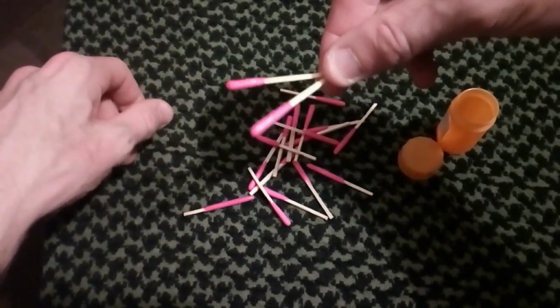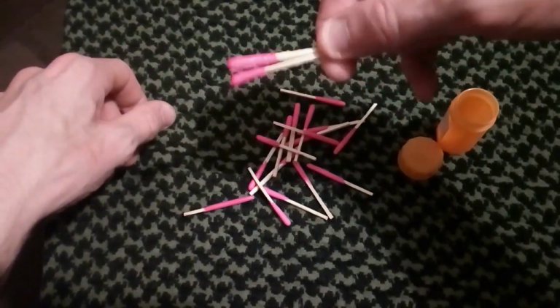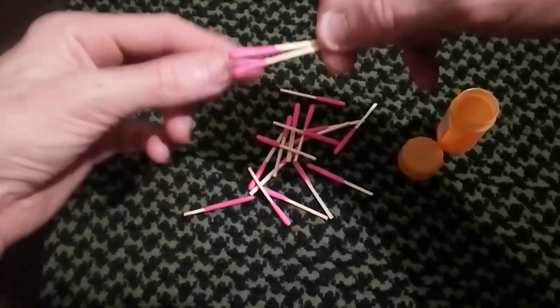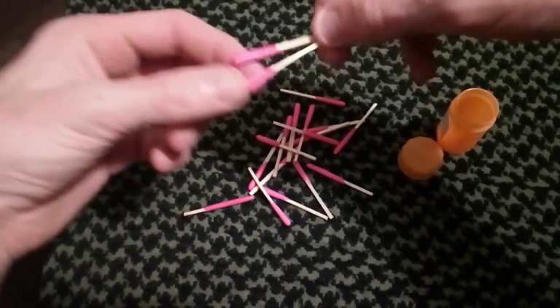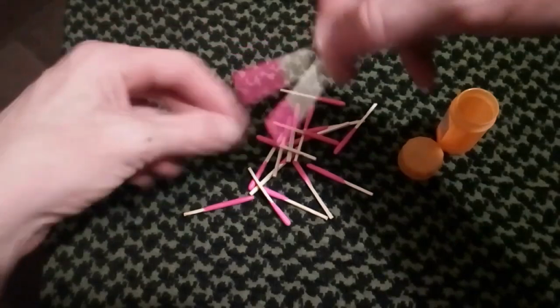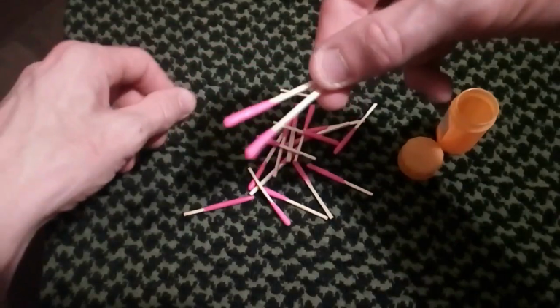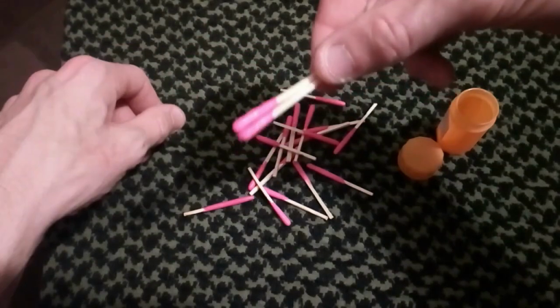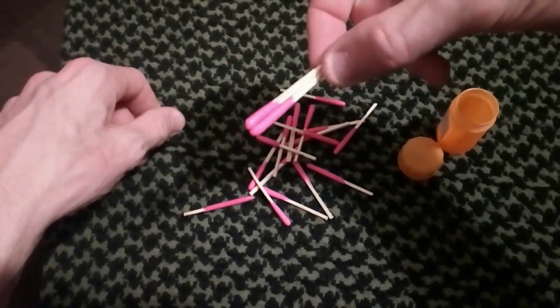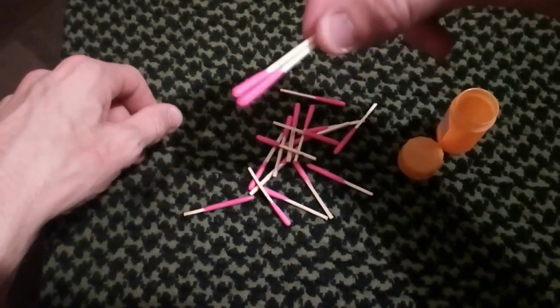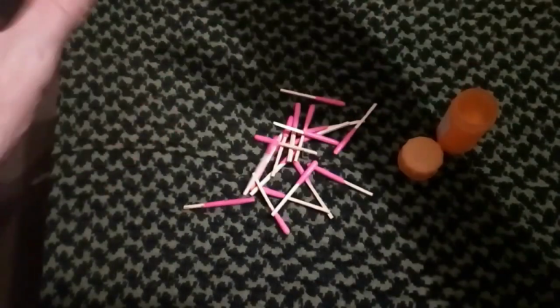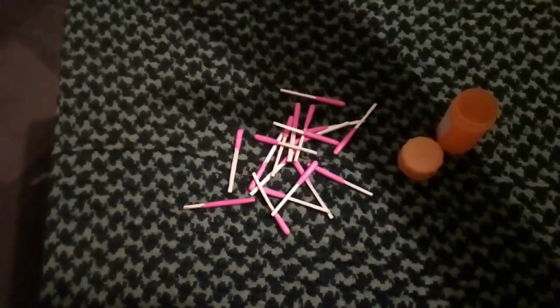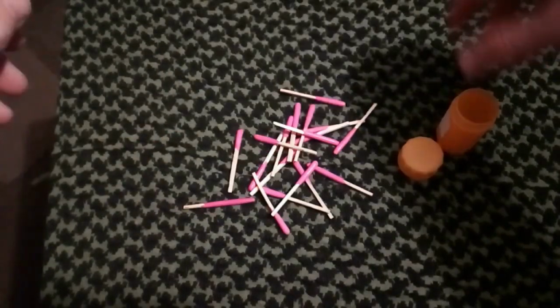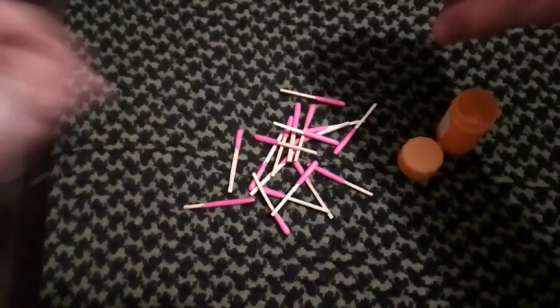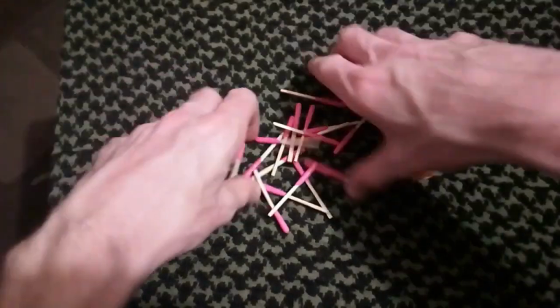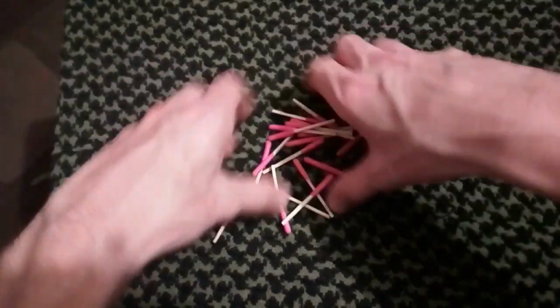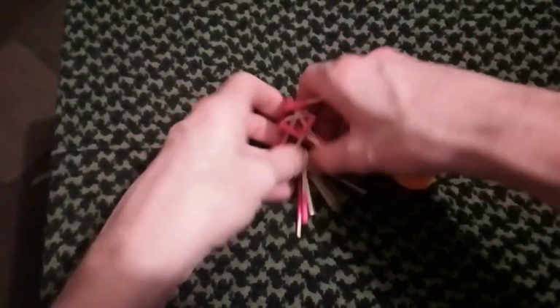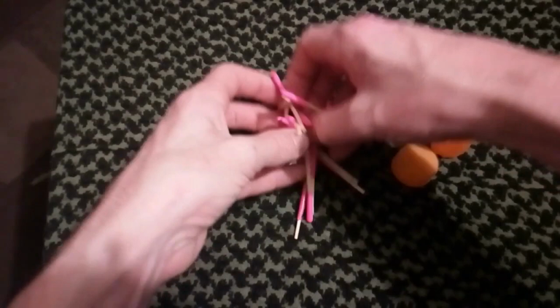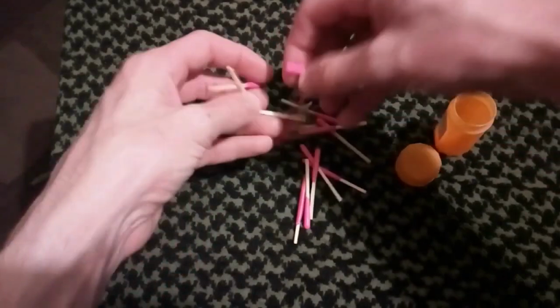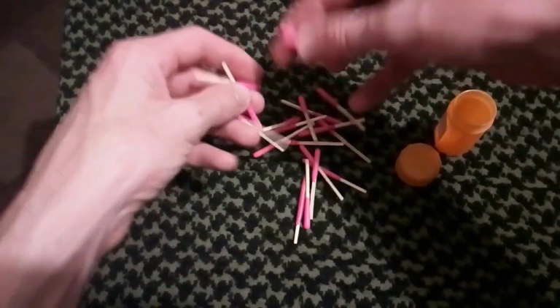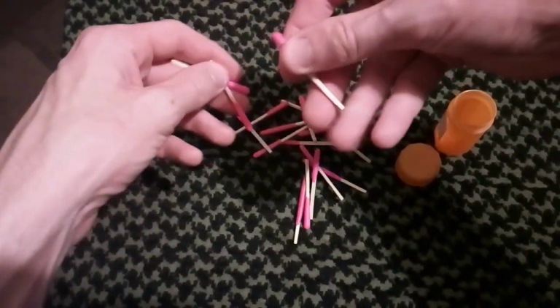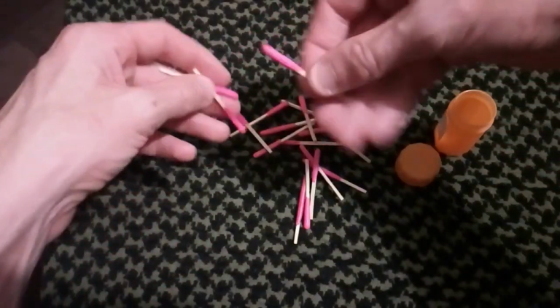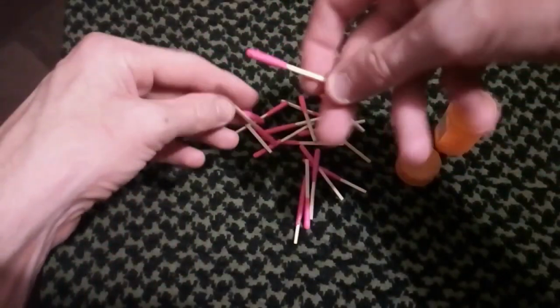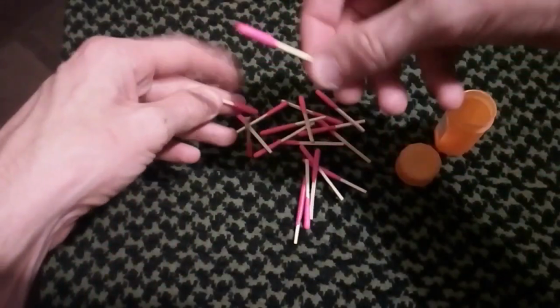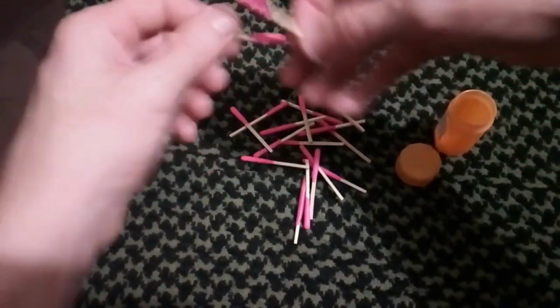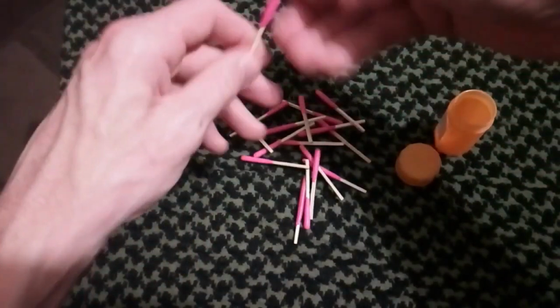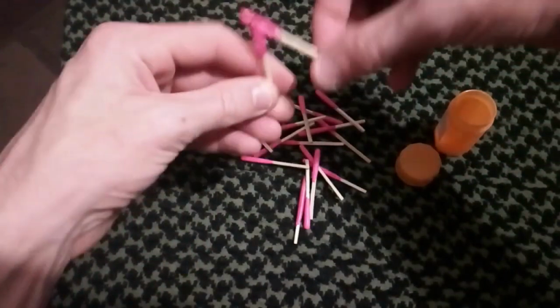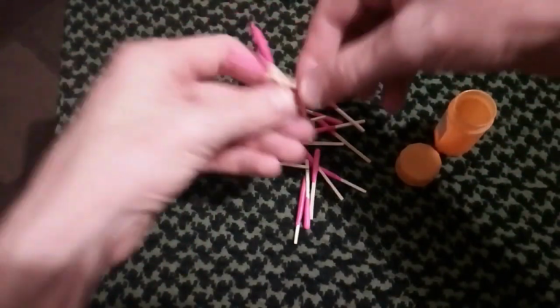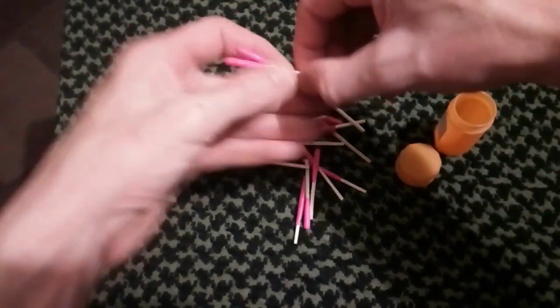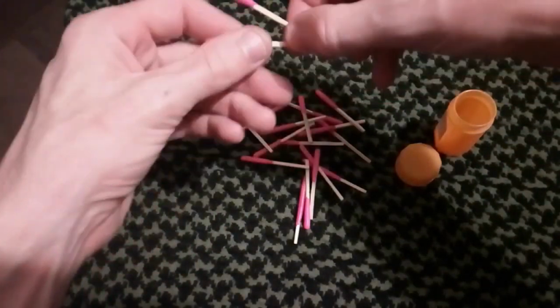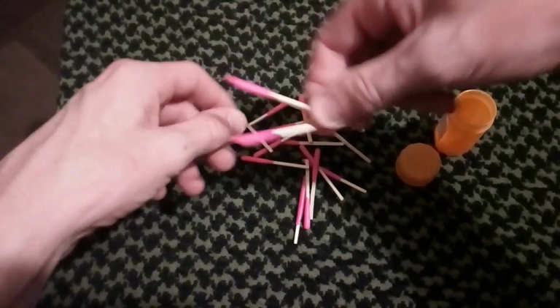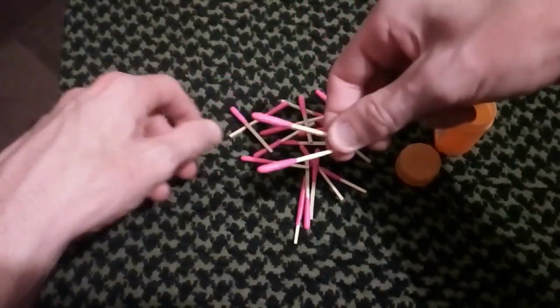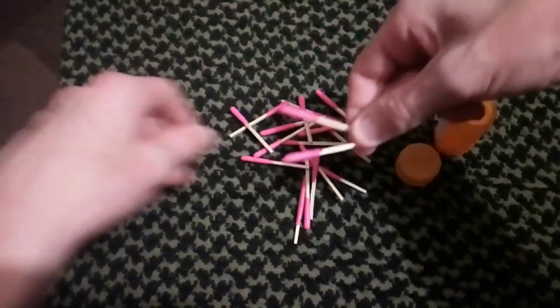I thought I'd give these a go because I'd put them in some survival tins. Nope, not even being touched. Not in a million years will I put my life on this, as you'll see in the next clip — how much rubbish these are.